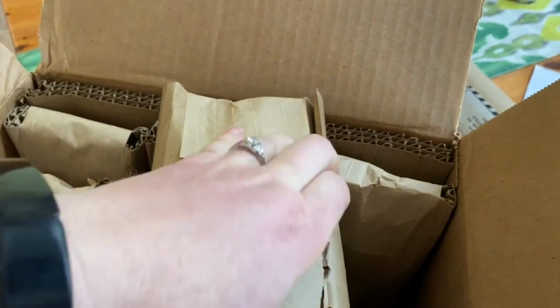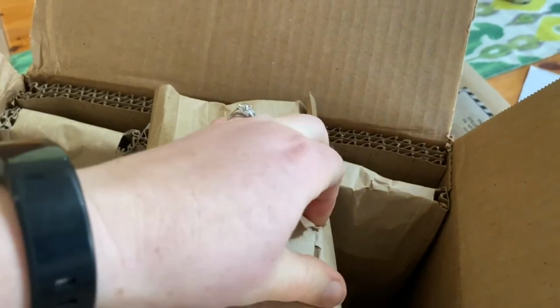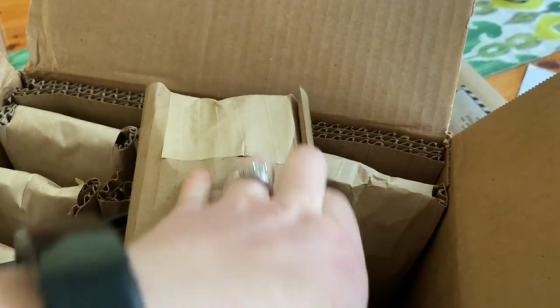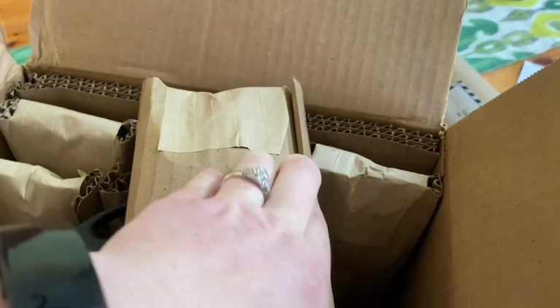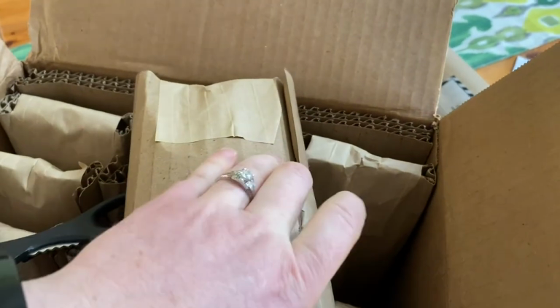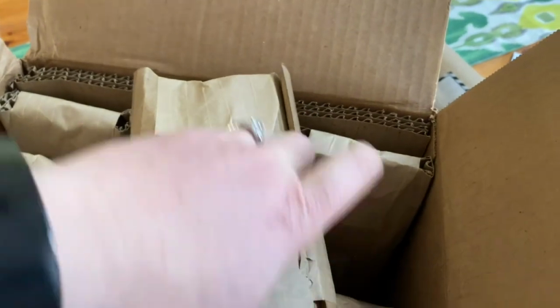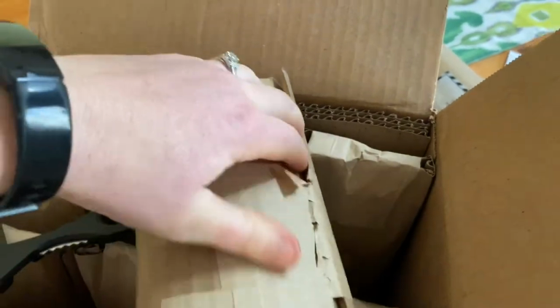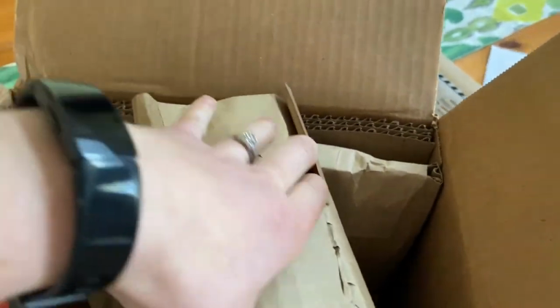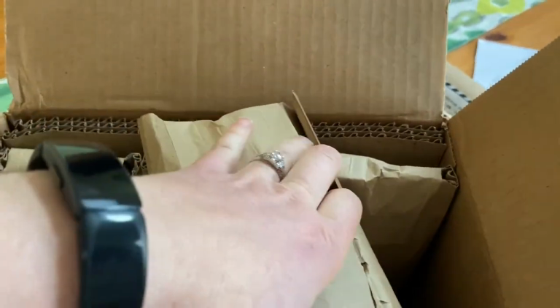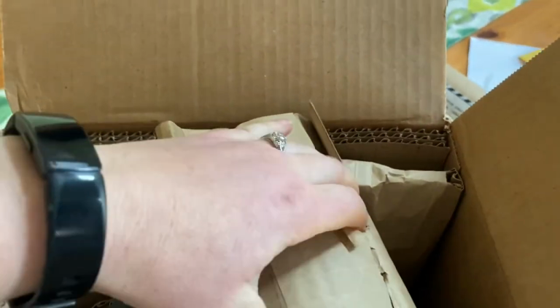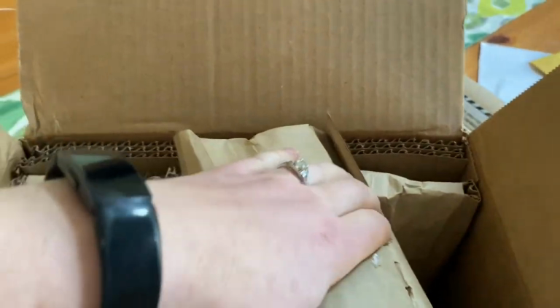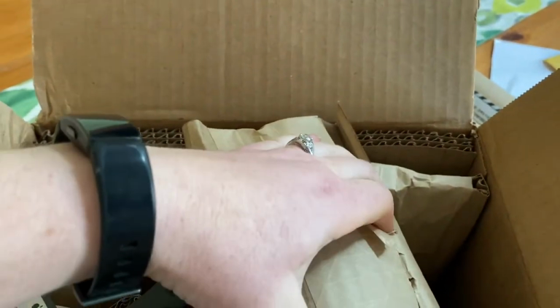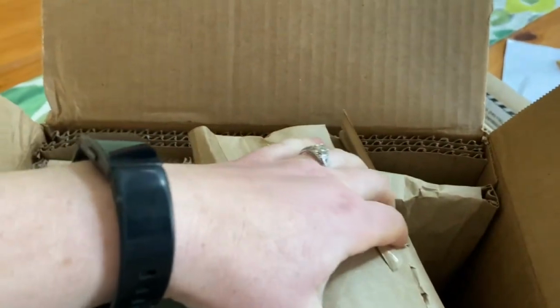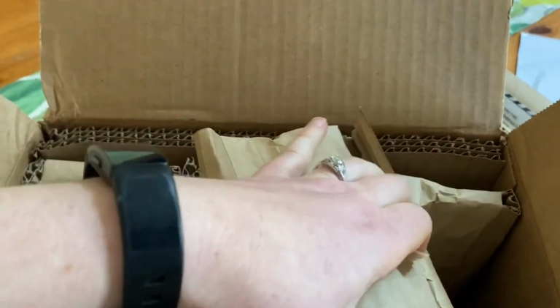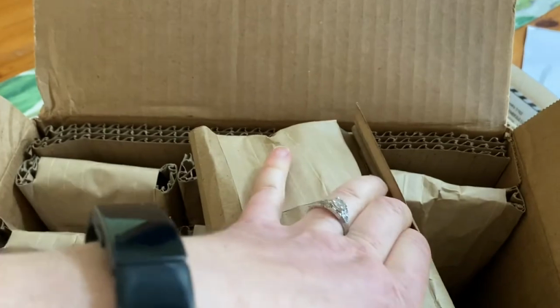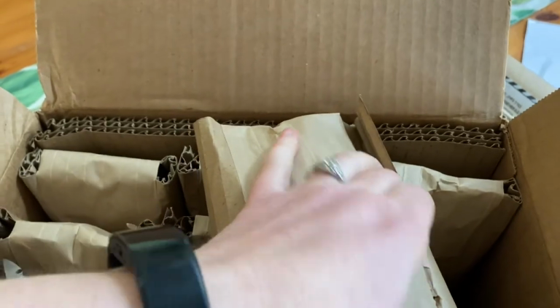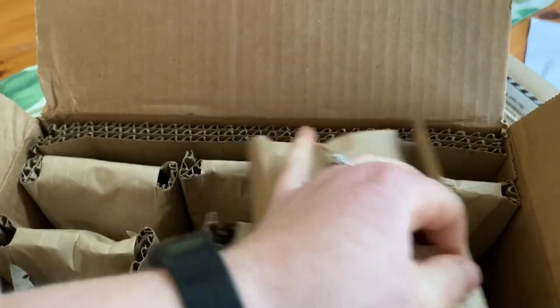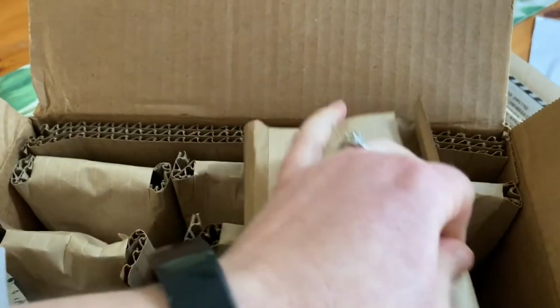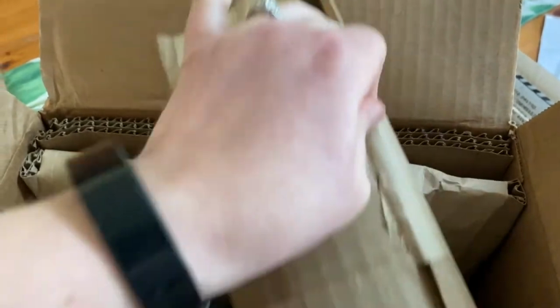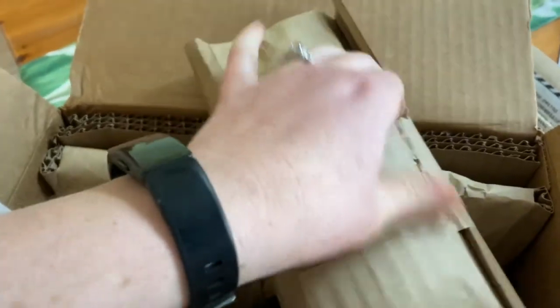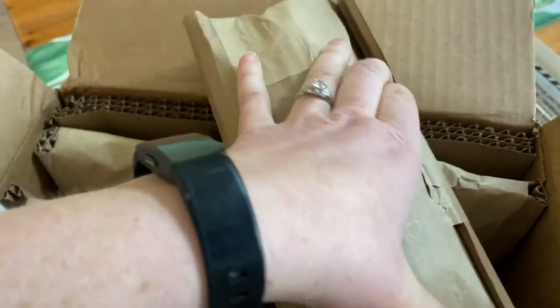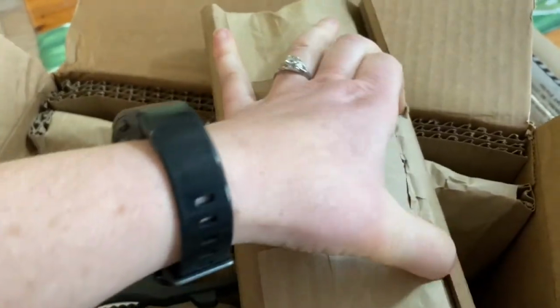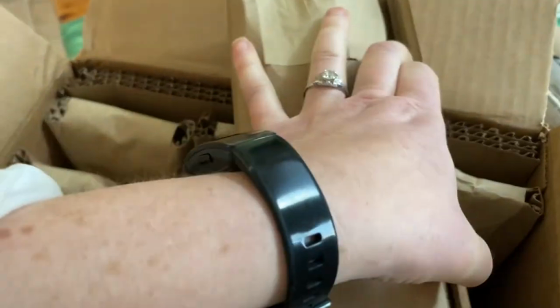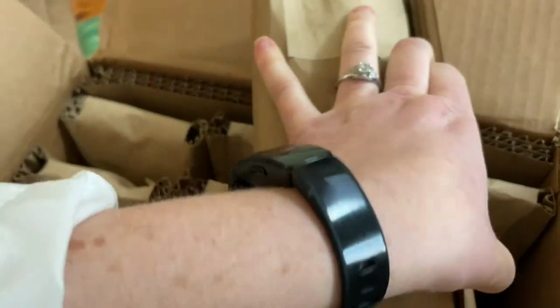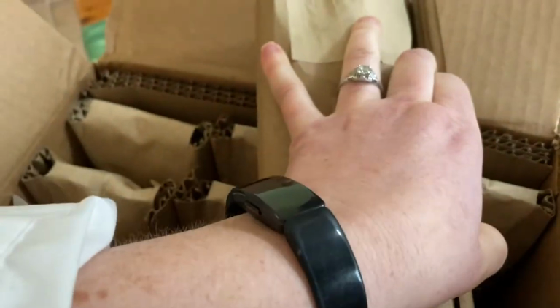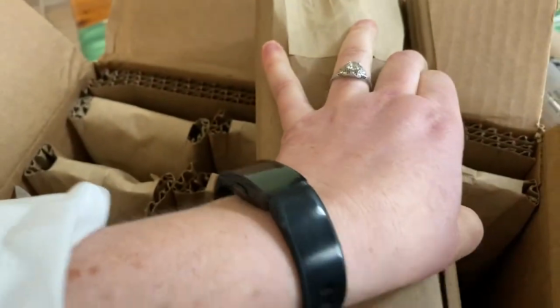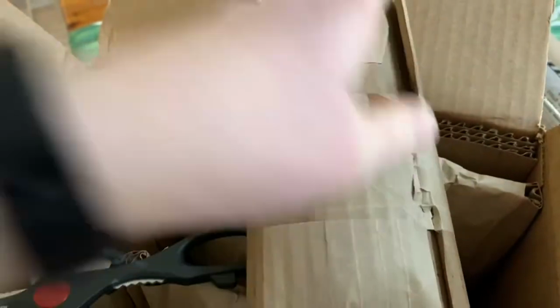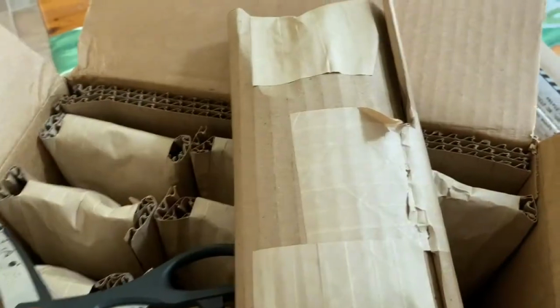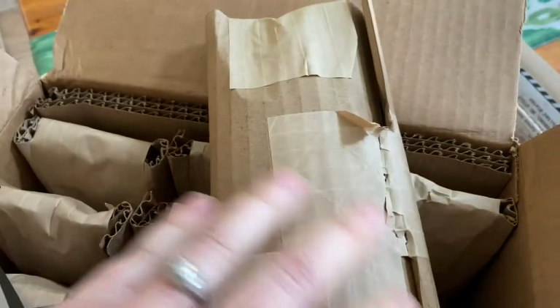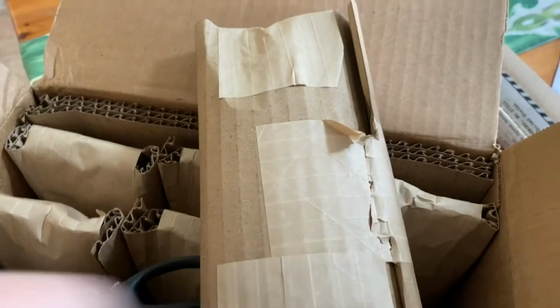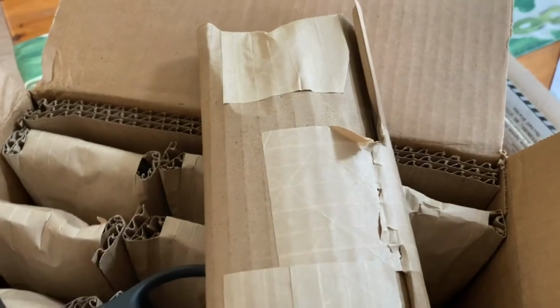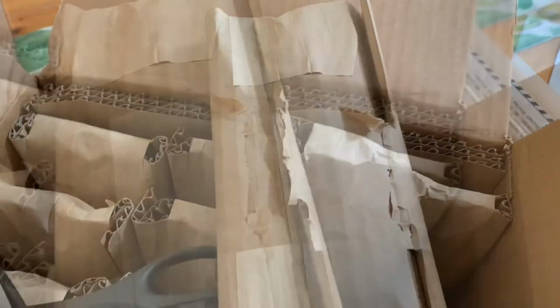This farm is allegedly — they believe — they are the southernmost producer of maple syrup. I do need to use two hands, so hang on.